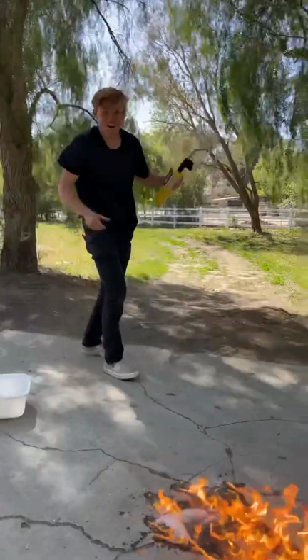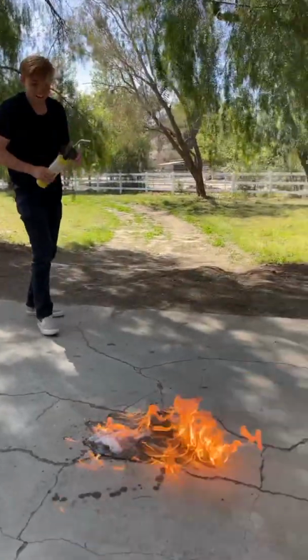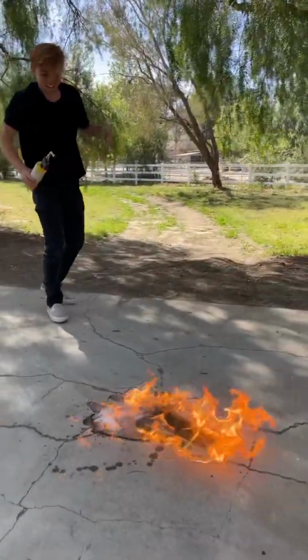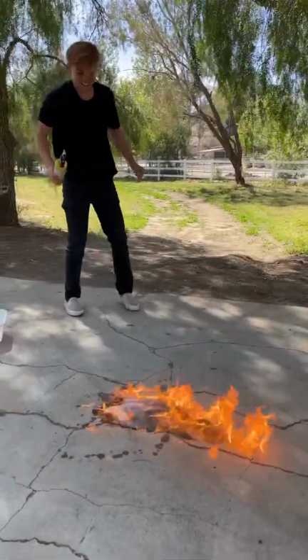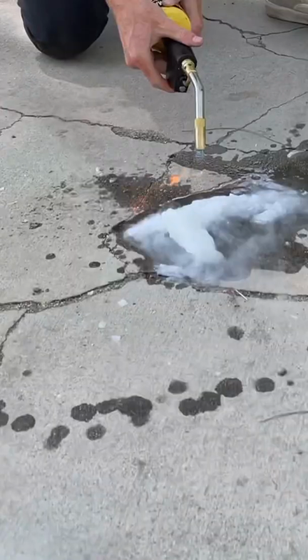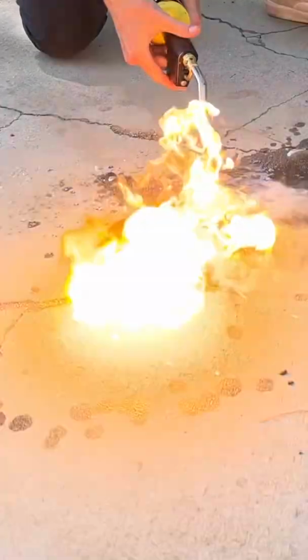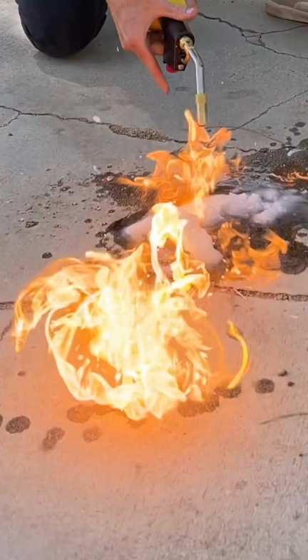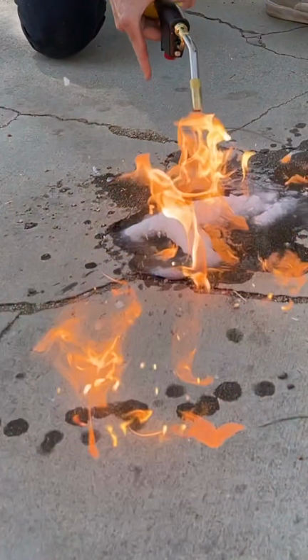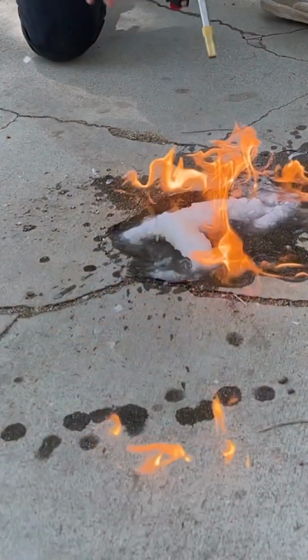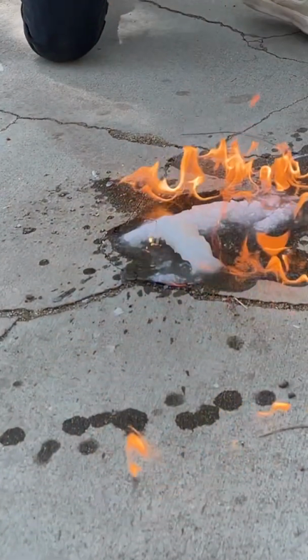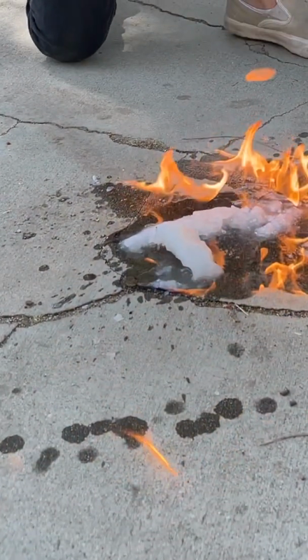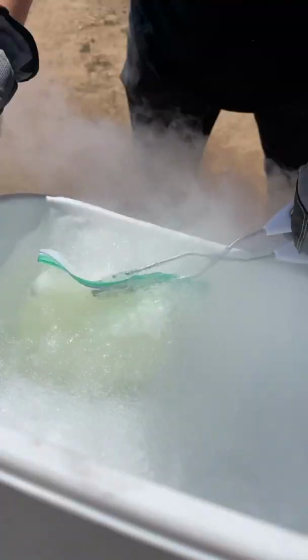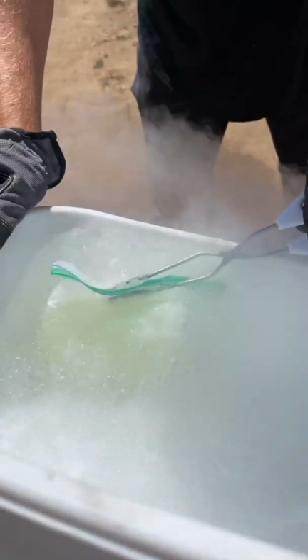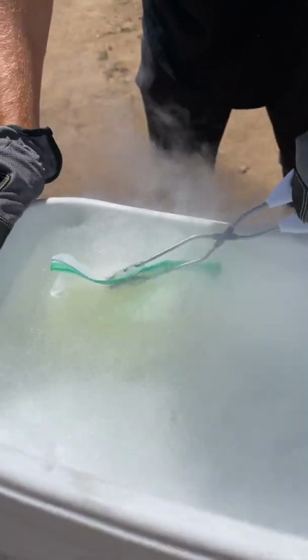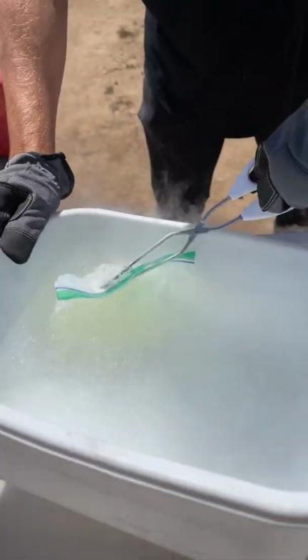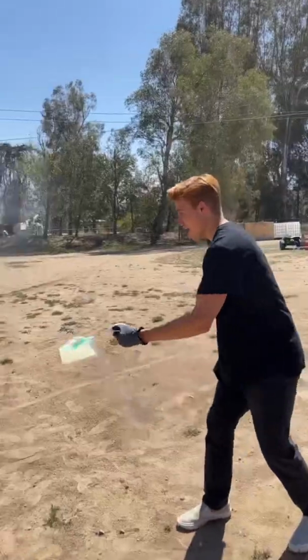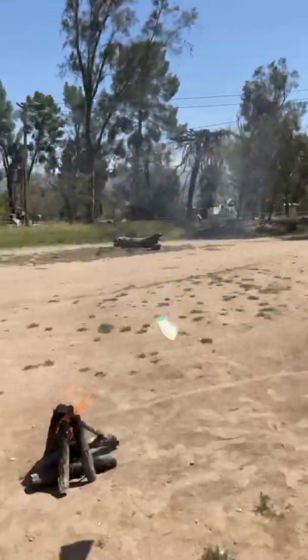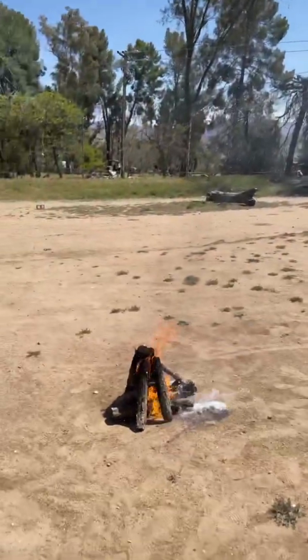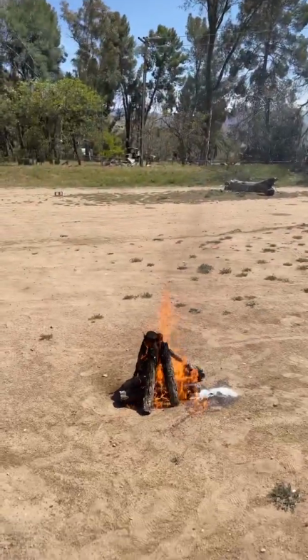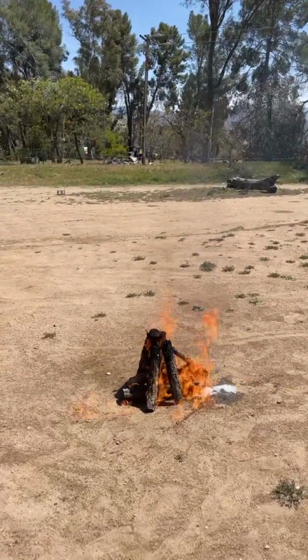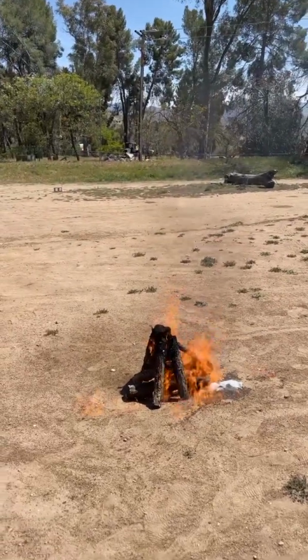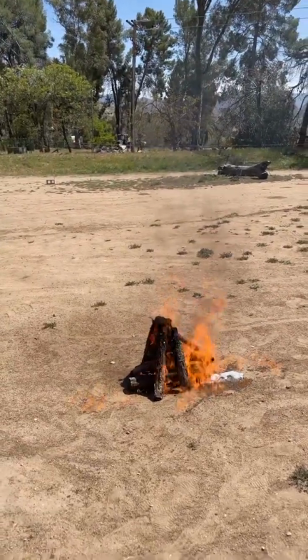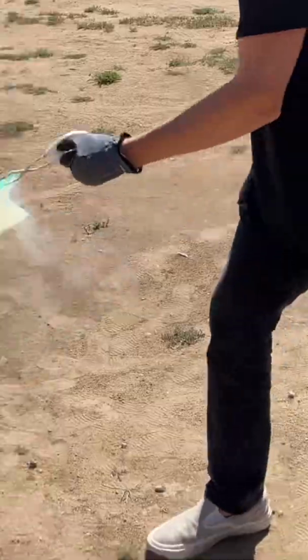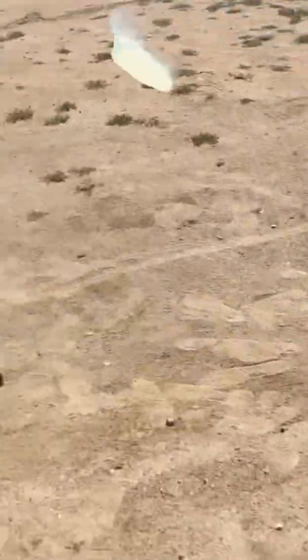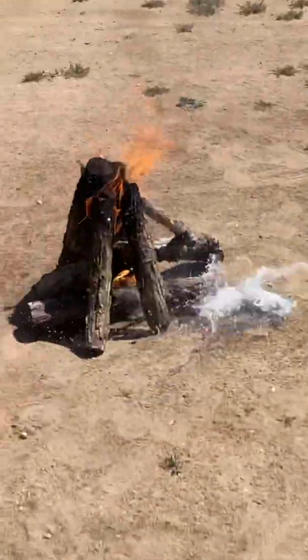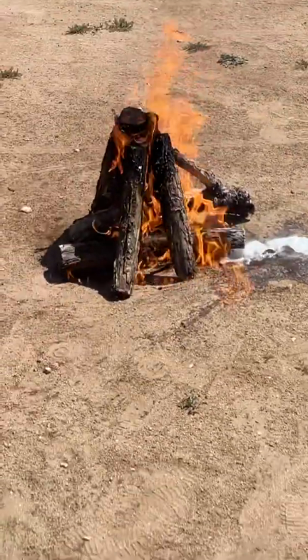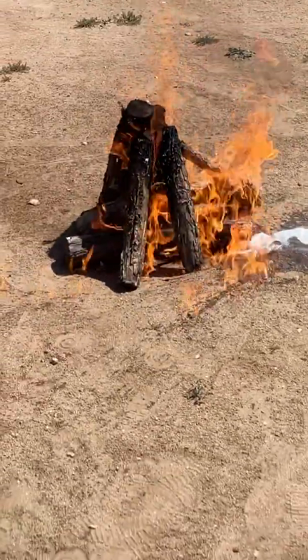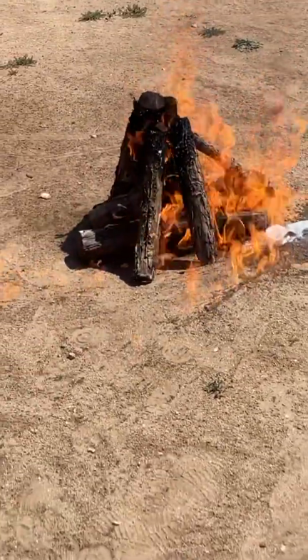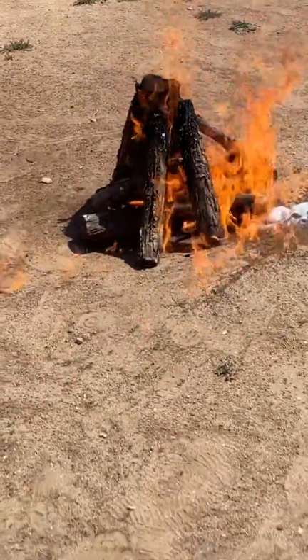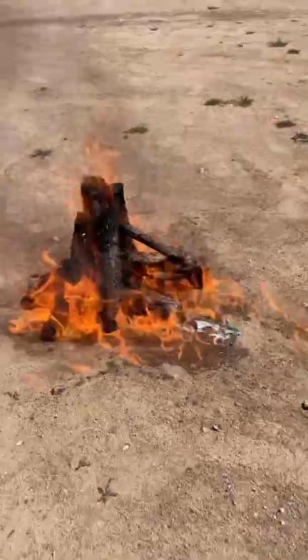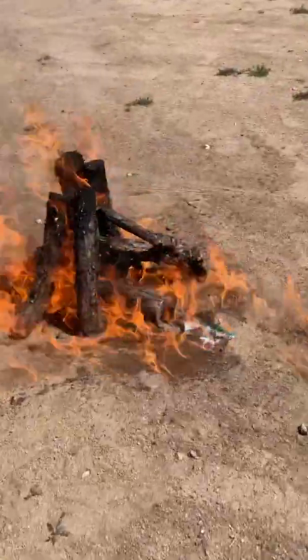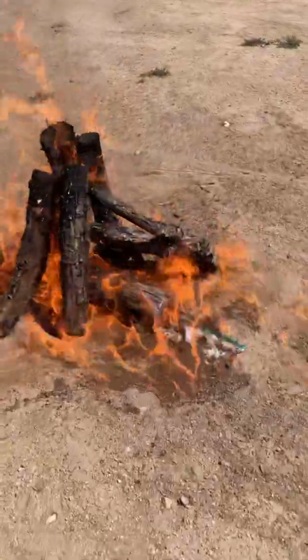The frozen gasoline instantly caught on fire, but I wanted to try this again without giving it any chance to melt. I froze a huge chunk of gasoline and threw it right into the fire. You can see that once the frozen gasoline contacts the fire, it instantly ignites. This was a super cool experiment.